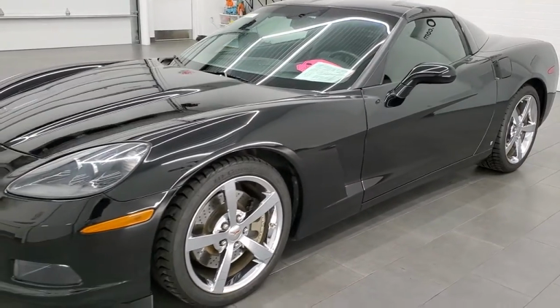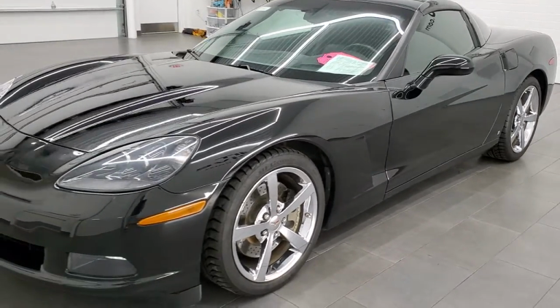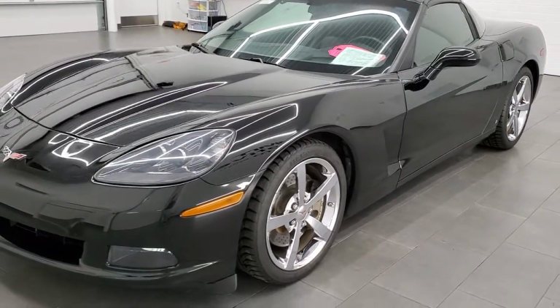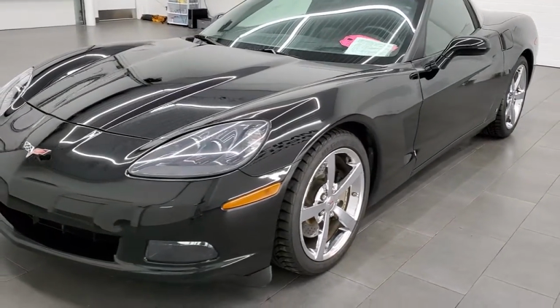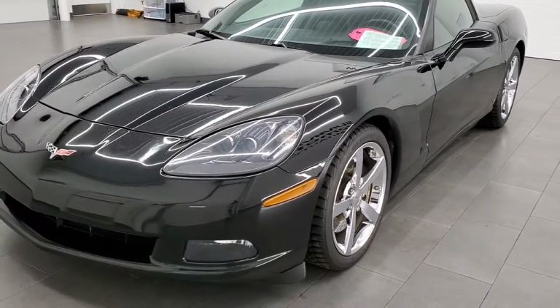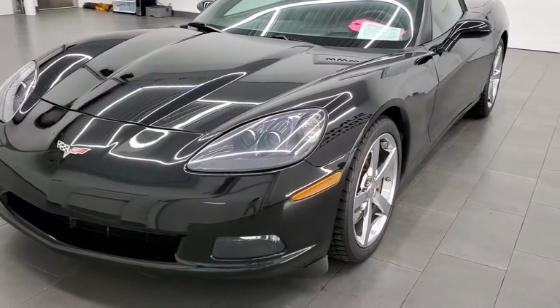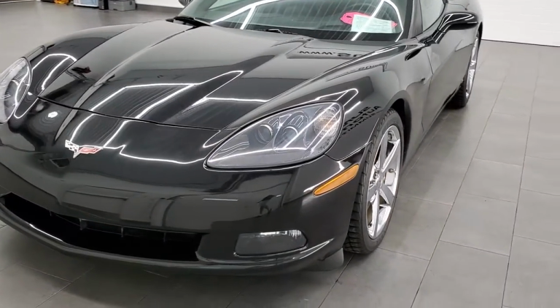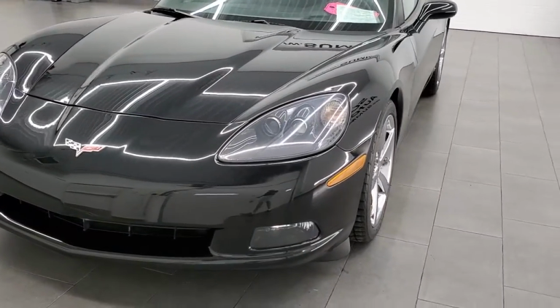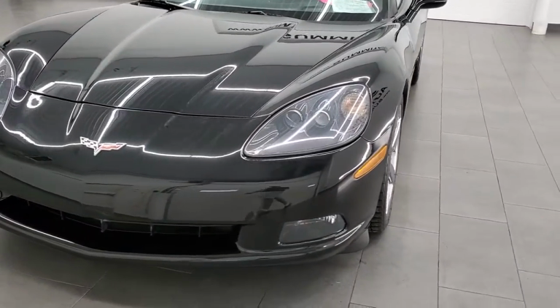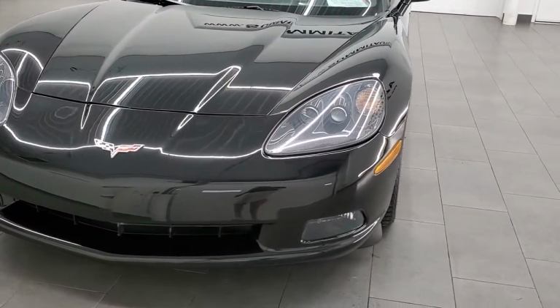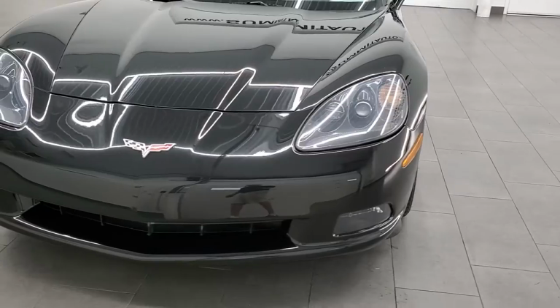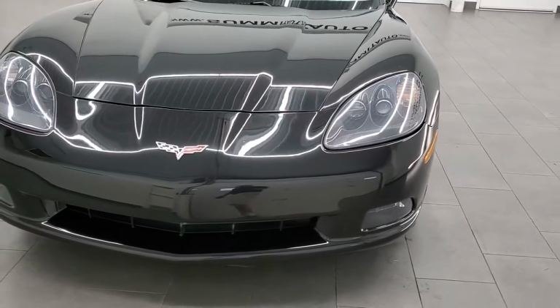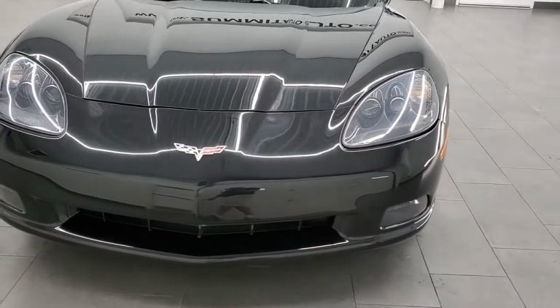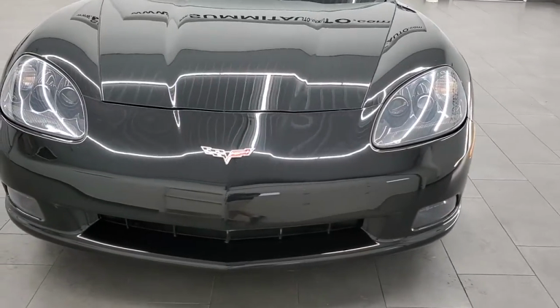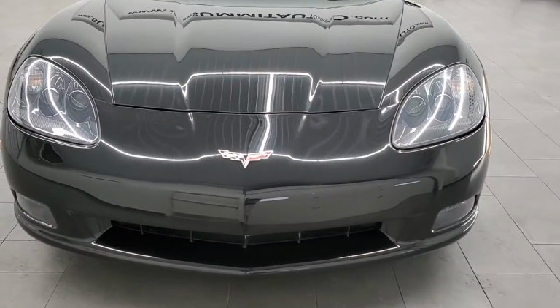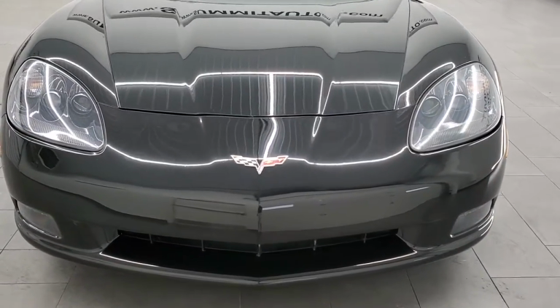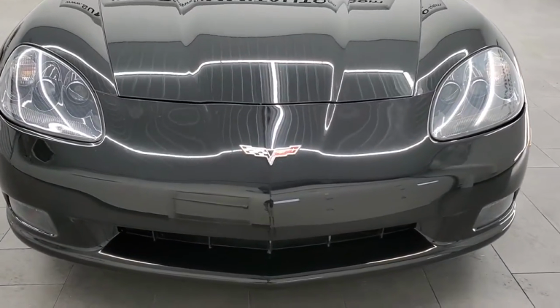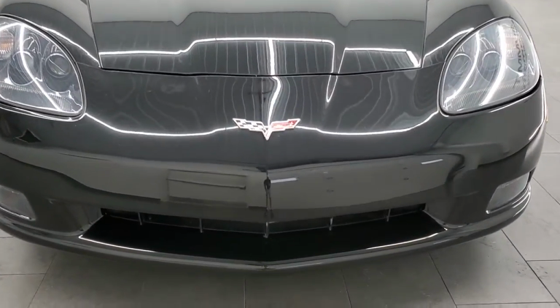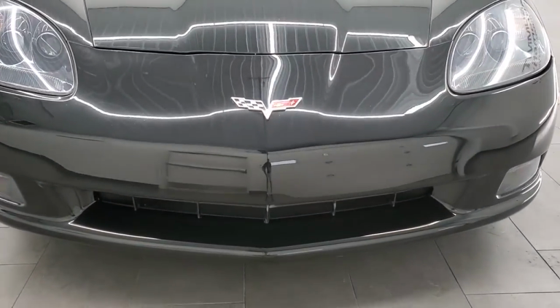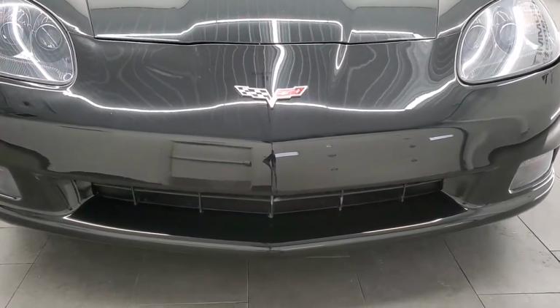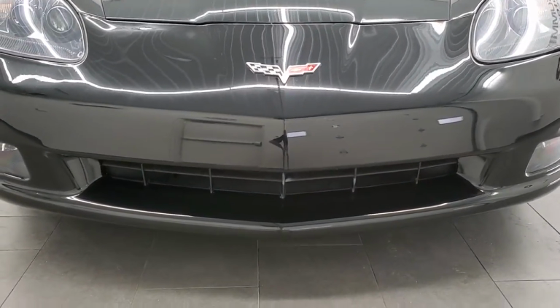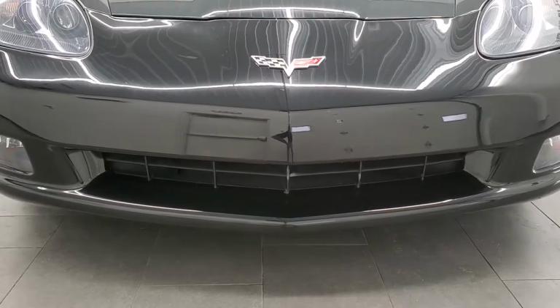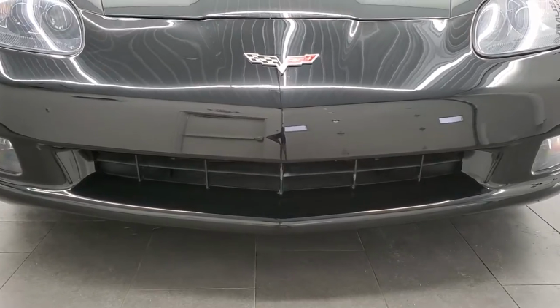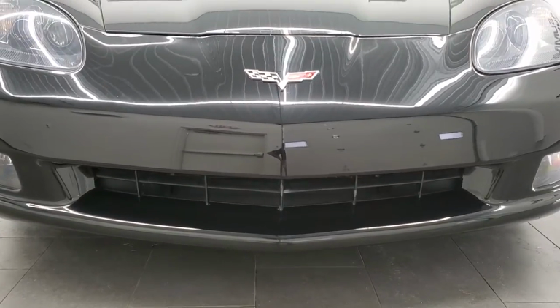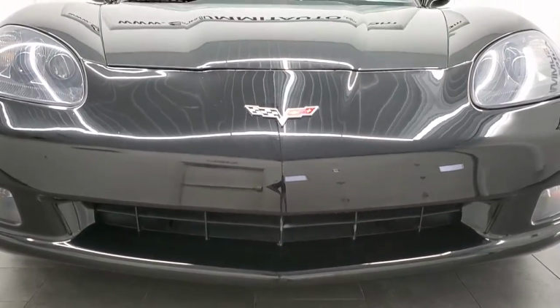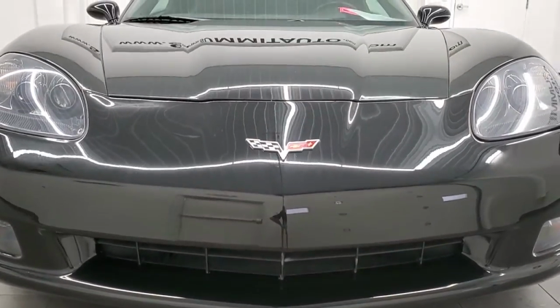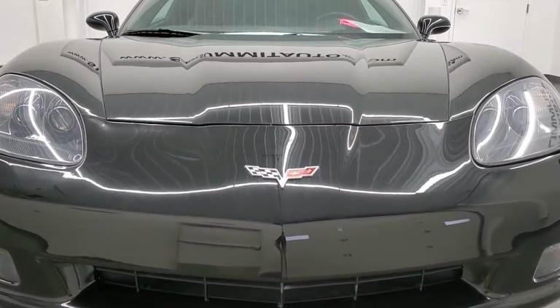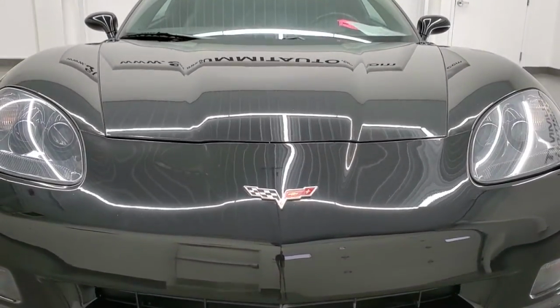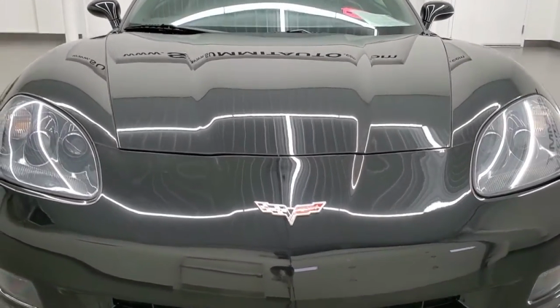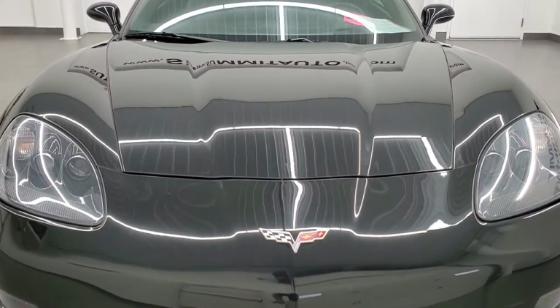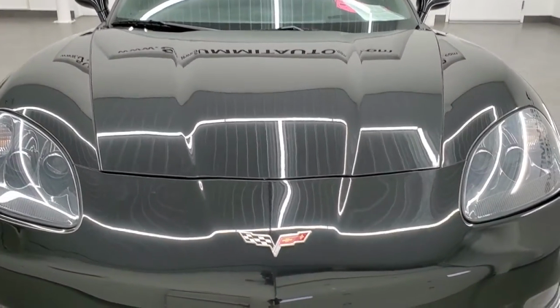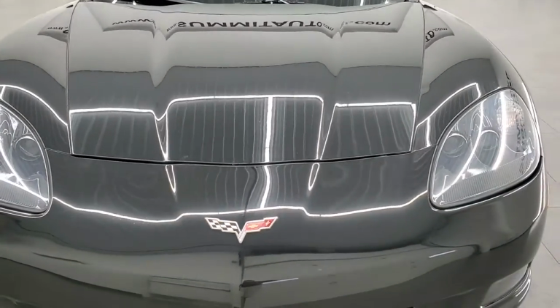This car has been fully safetied and inspected by our service shop, has a fresh oil and filter change, all the fluids have been checked and topped off, and this car is 100% ready to go. Black clear coat is the color.